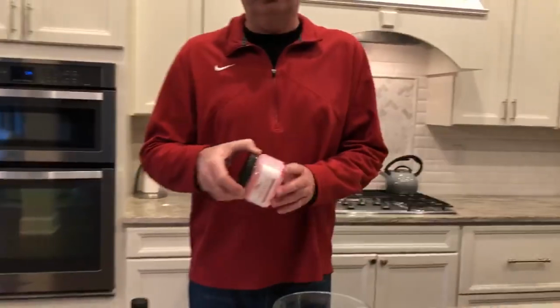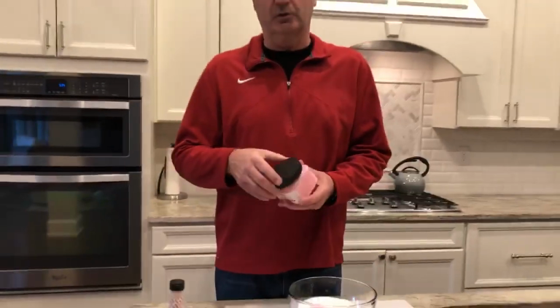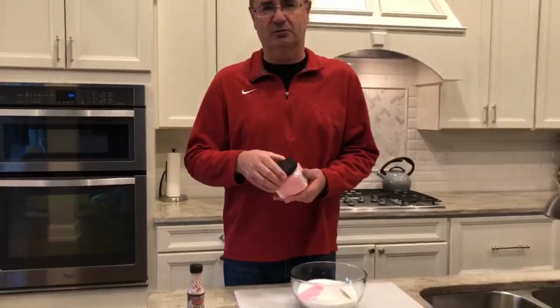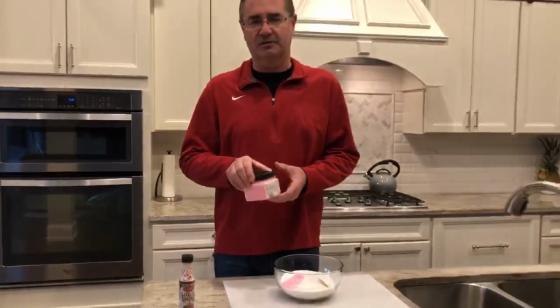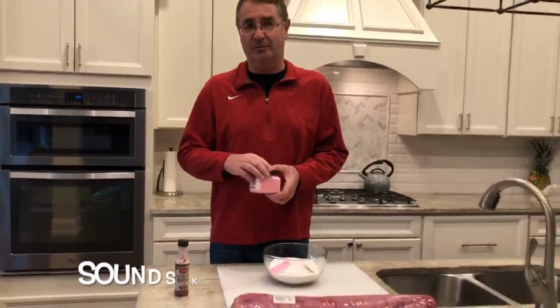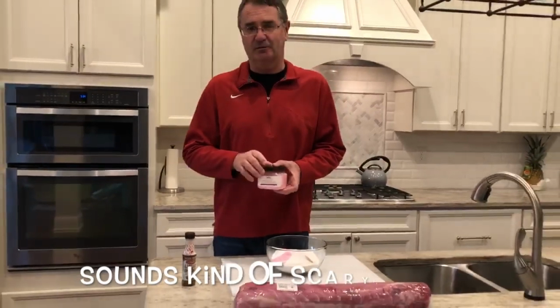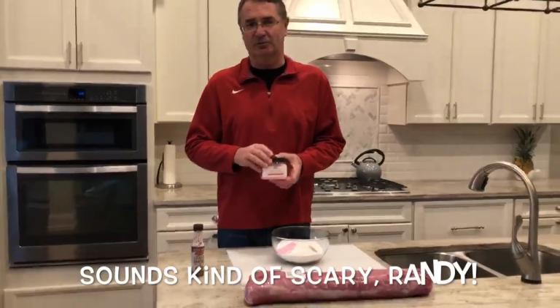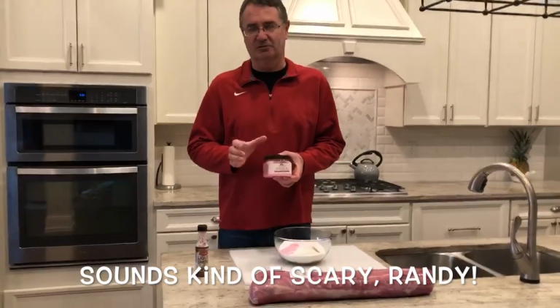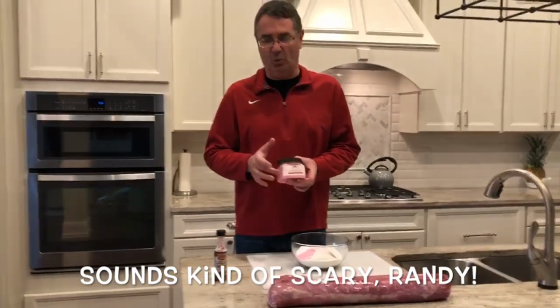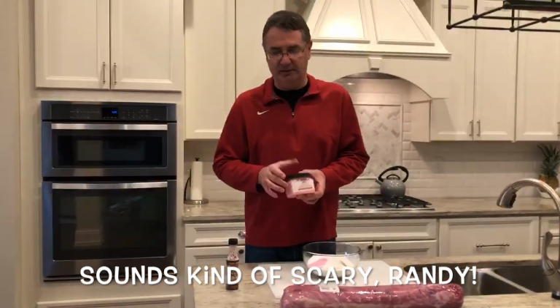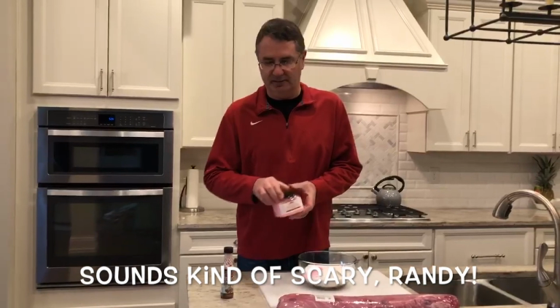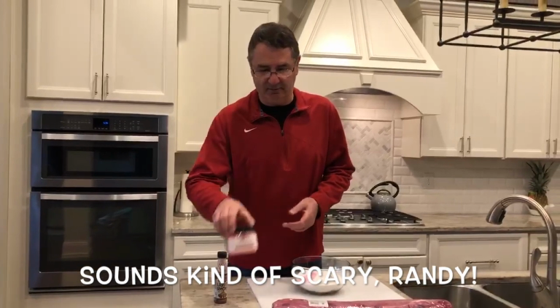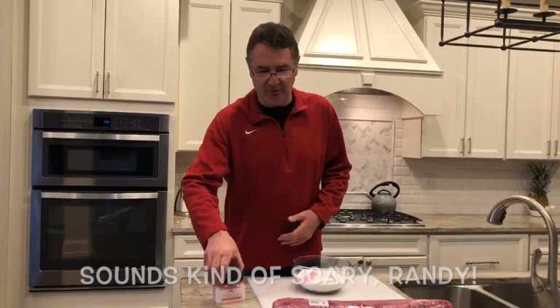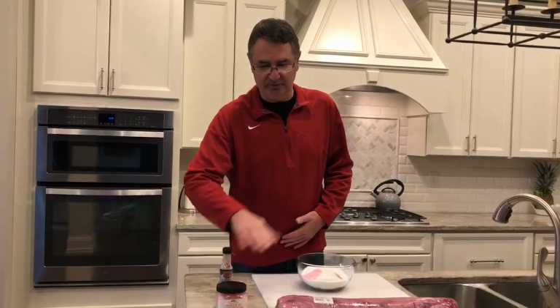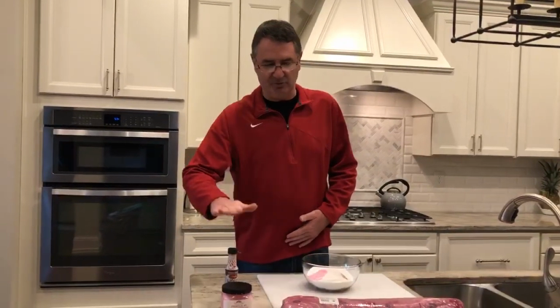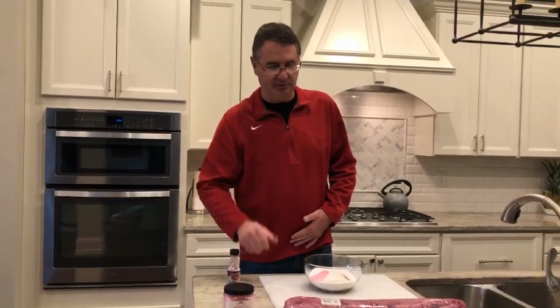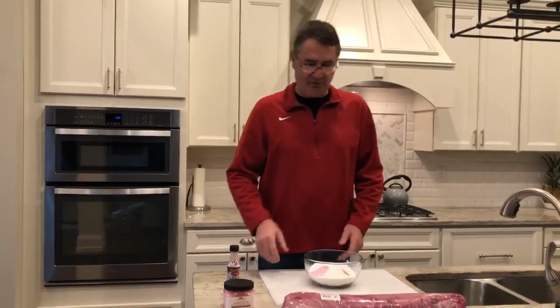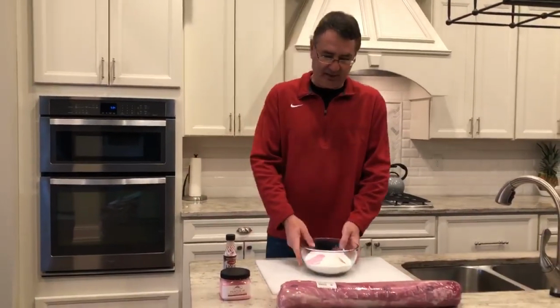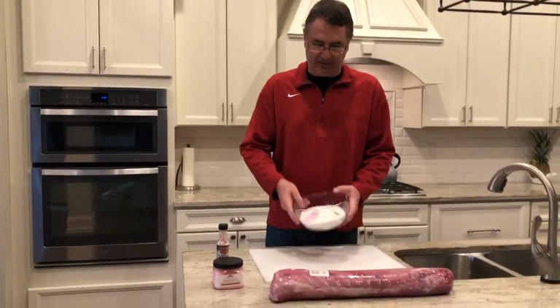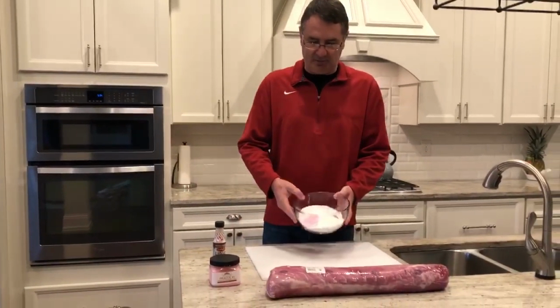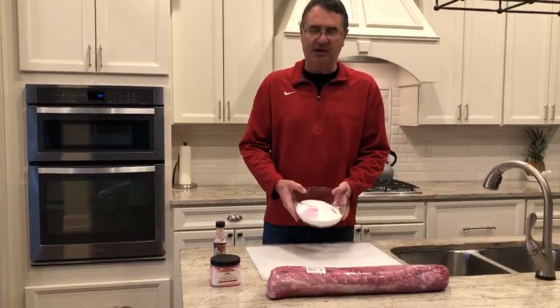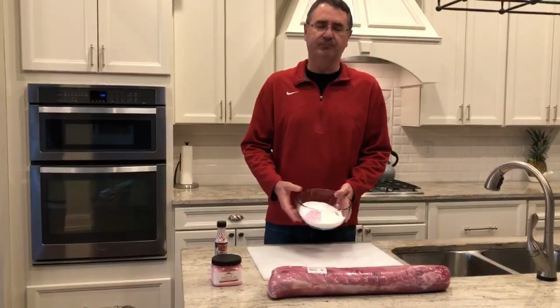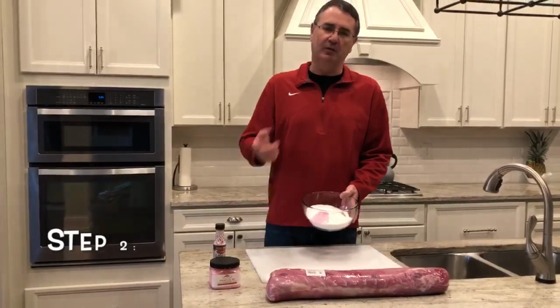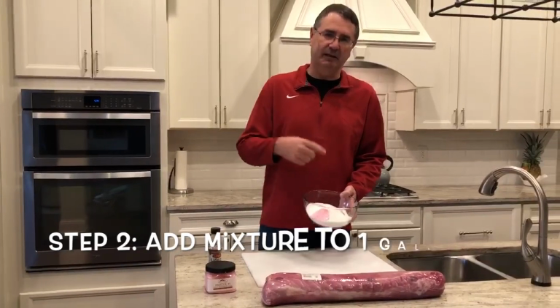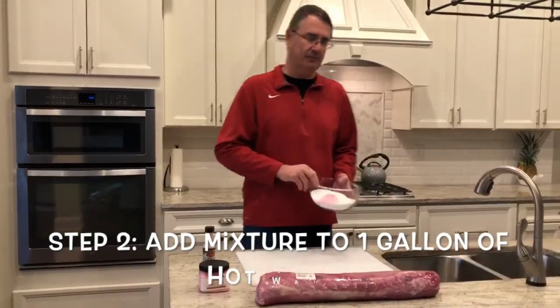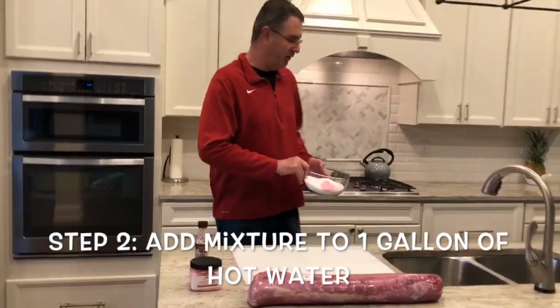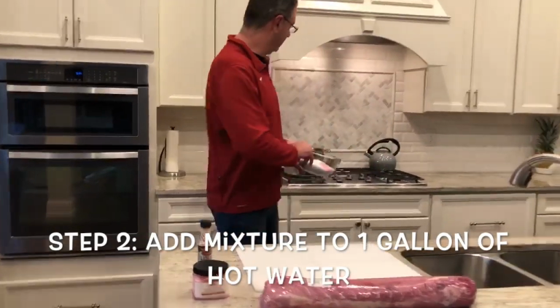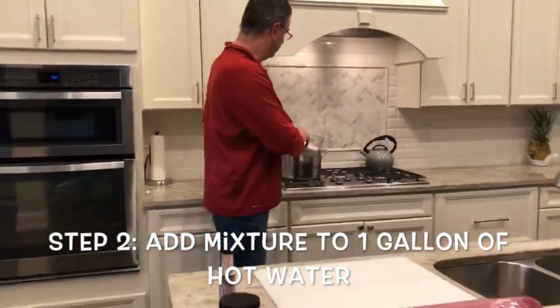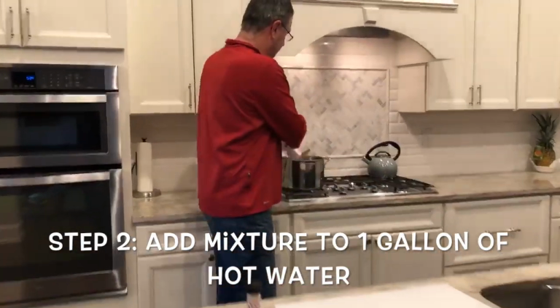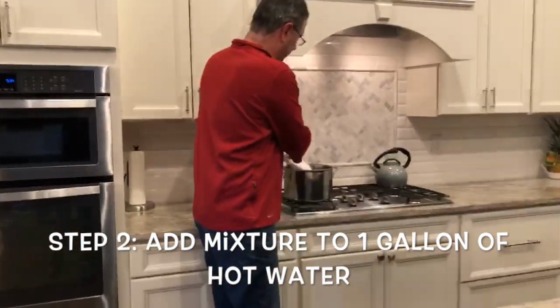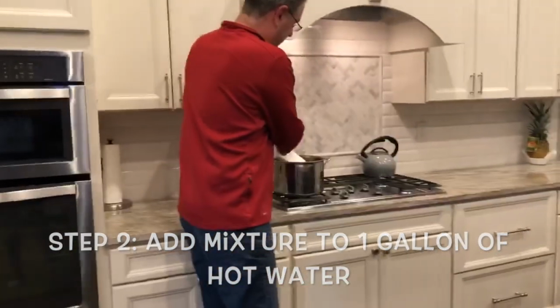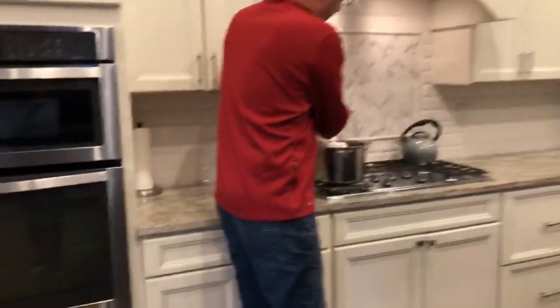Only use what the recipe calls for, which is one level tablespoon. I'll go ahead — I've got that all measured out — and get it into some water that I've warmed up so it can start dissolving.